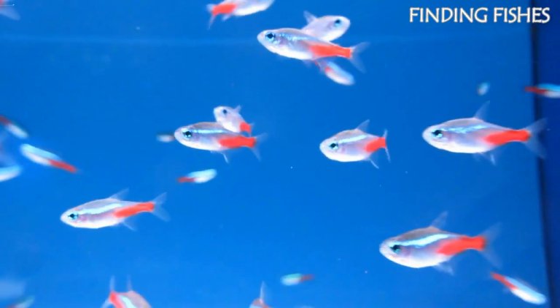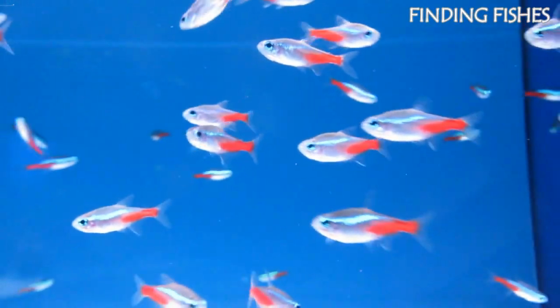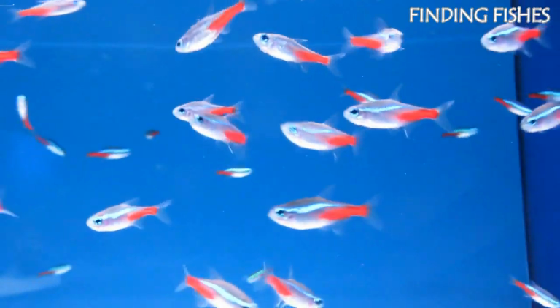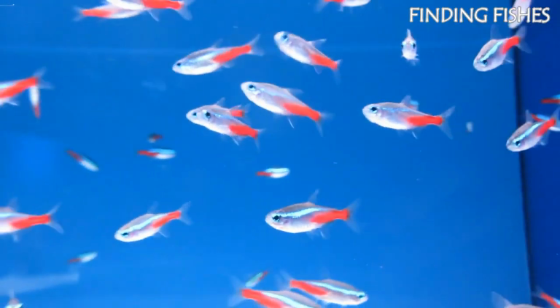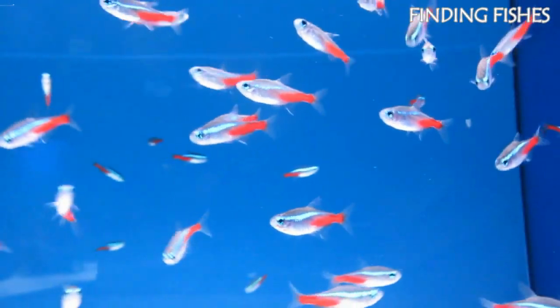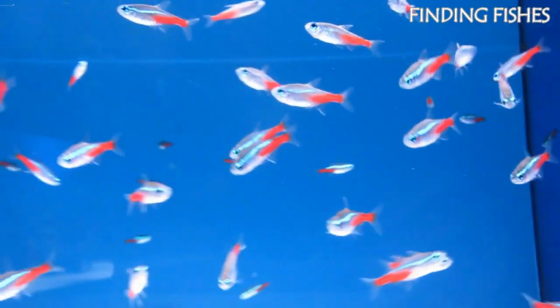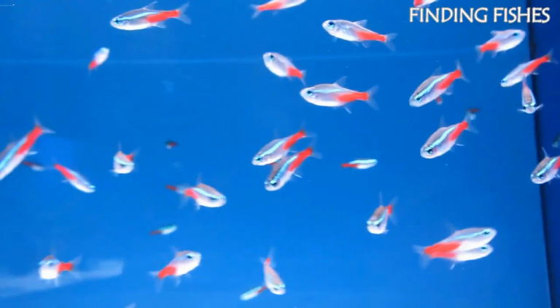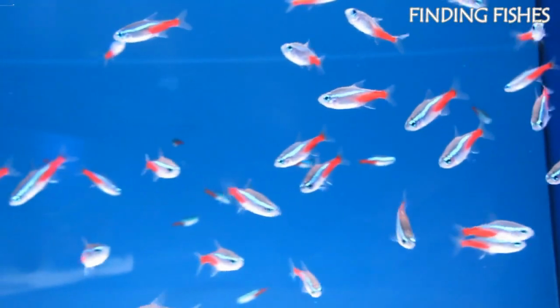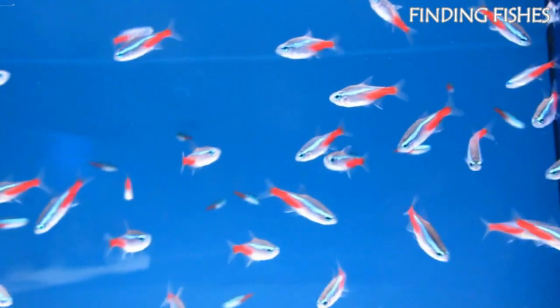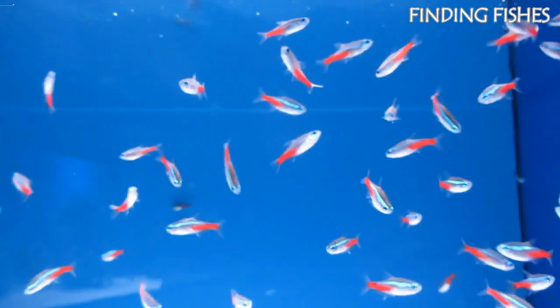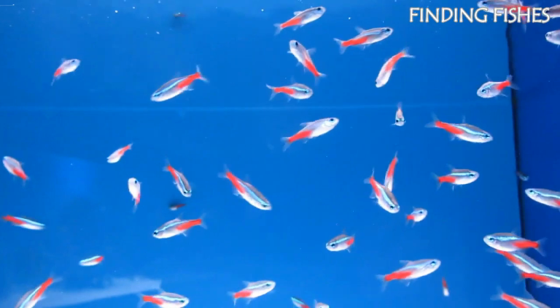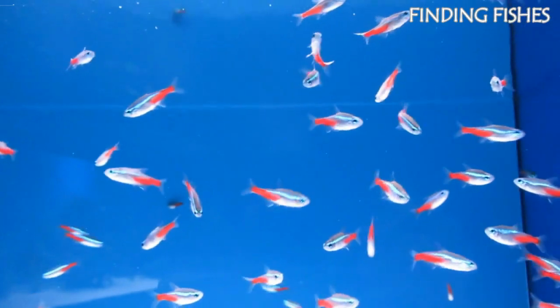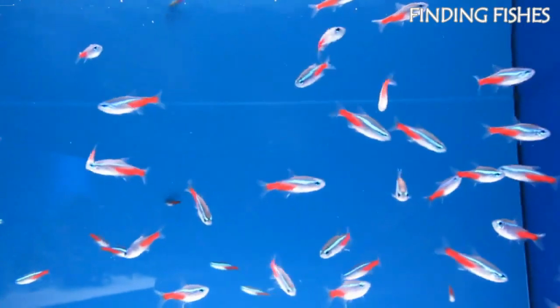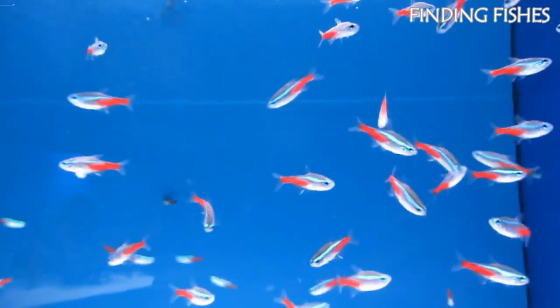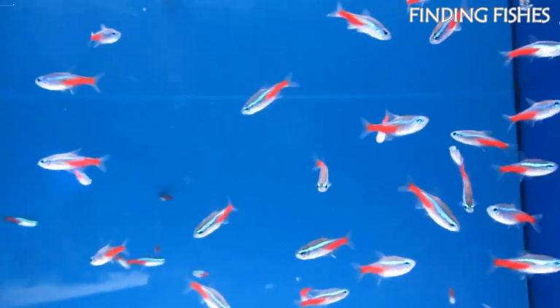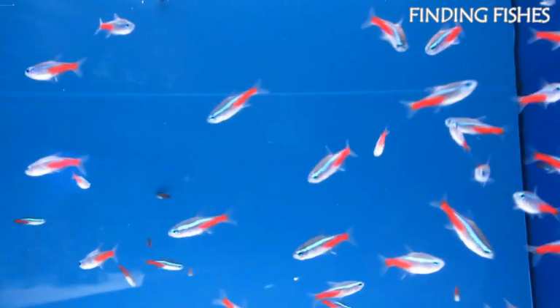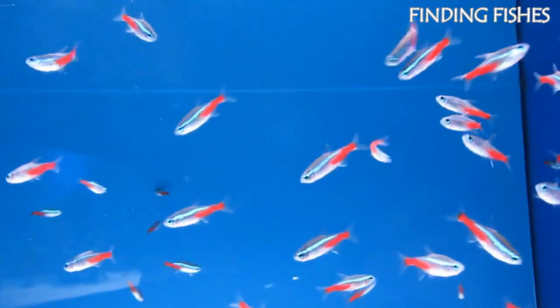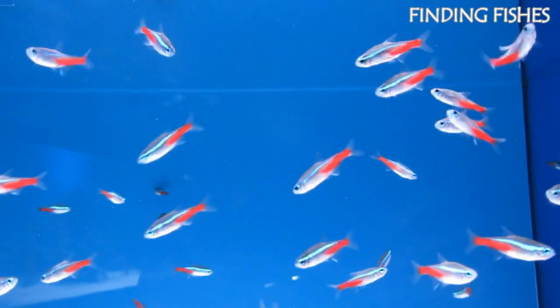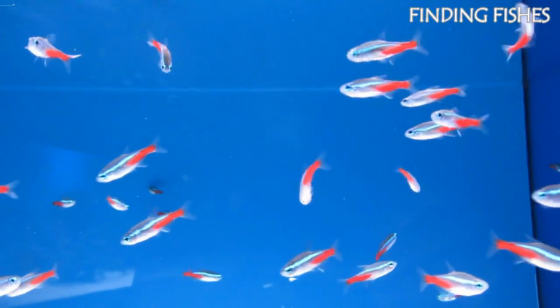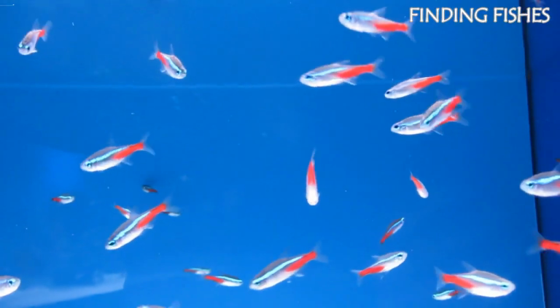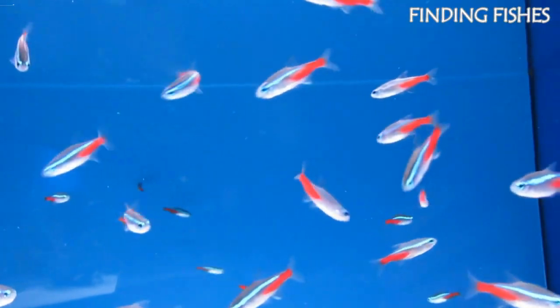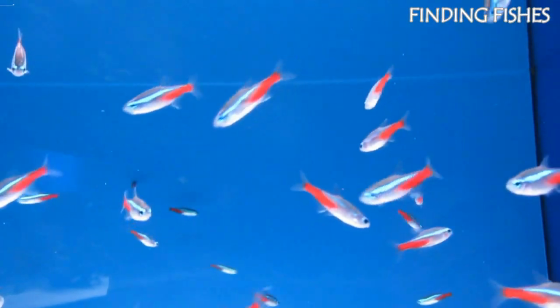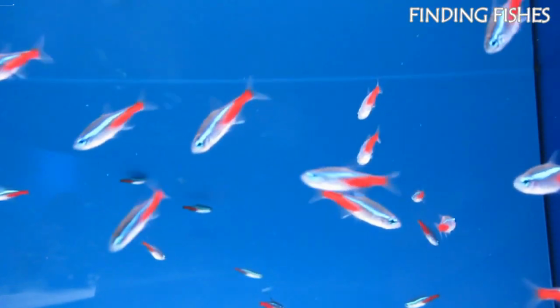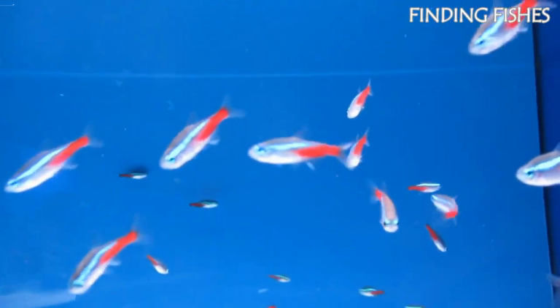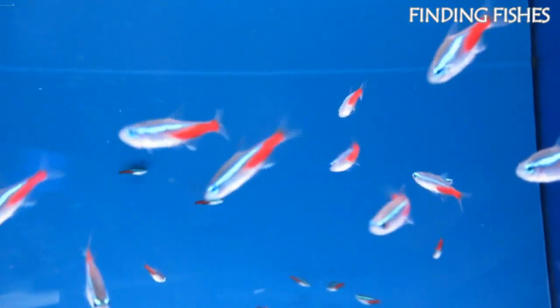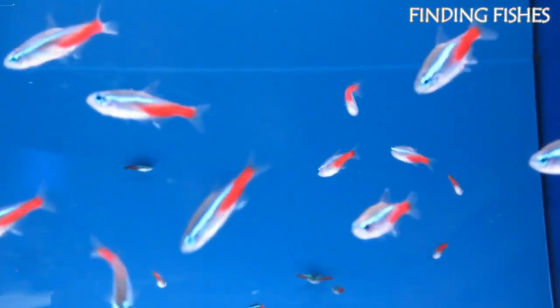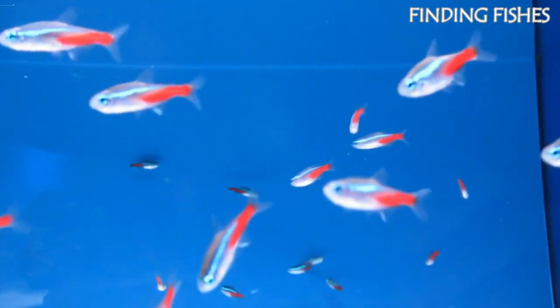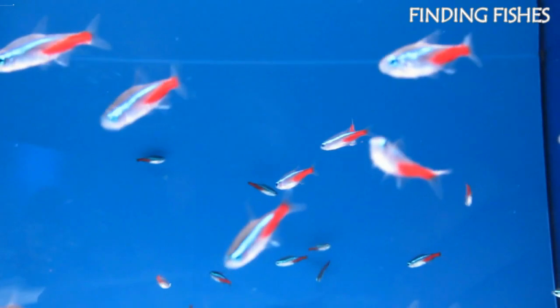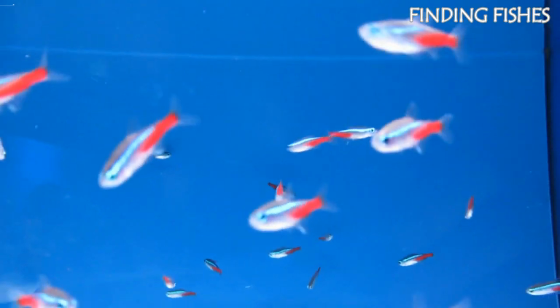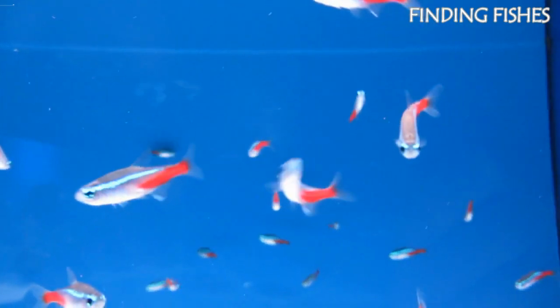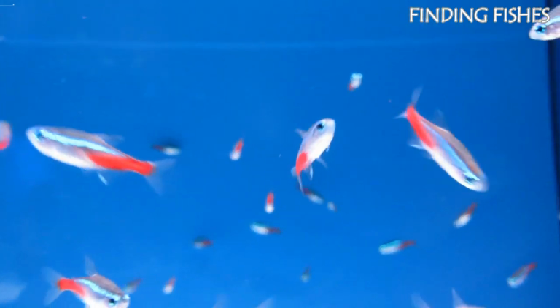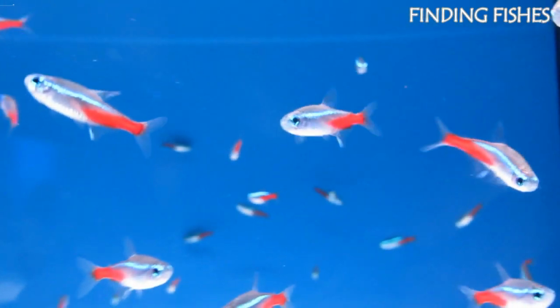For Neon Tetras, the stripe only crosses half of the body. For Cardinal Tetras, it runs through the entire length of the fish. They will be a great tank mate for Rummy Nose Tetra.